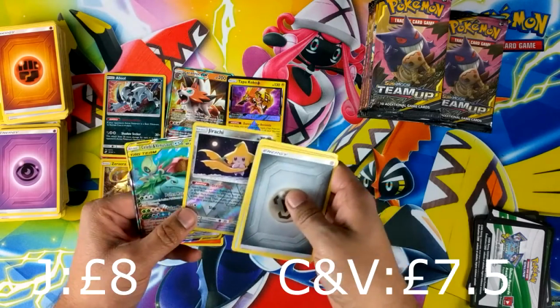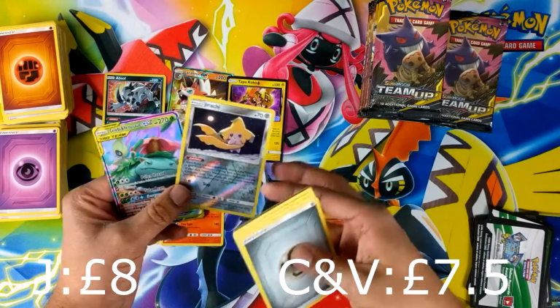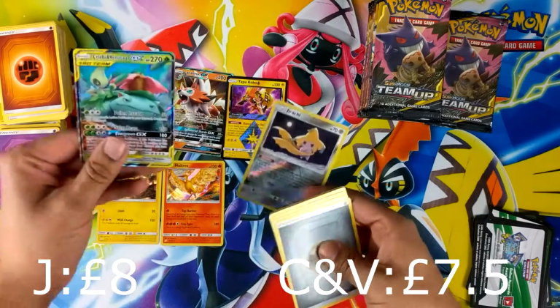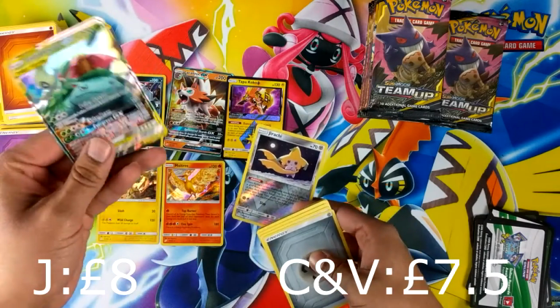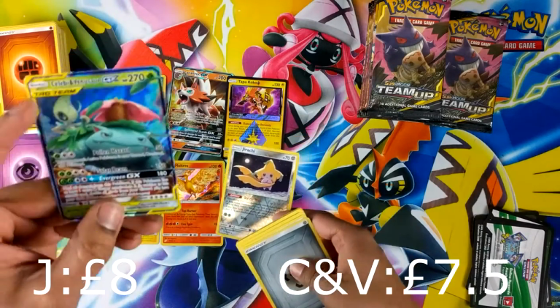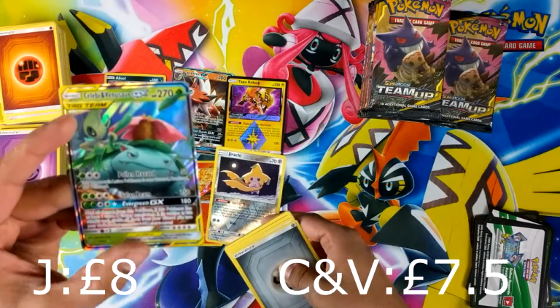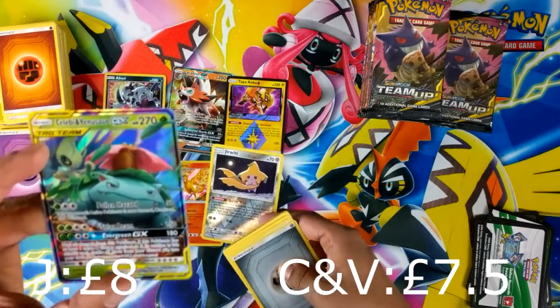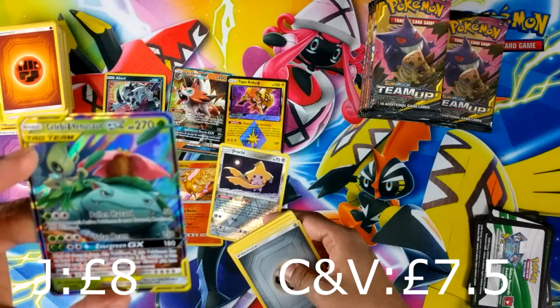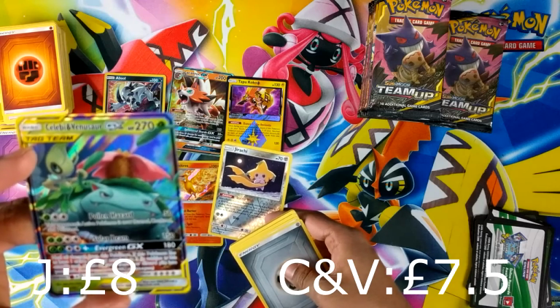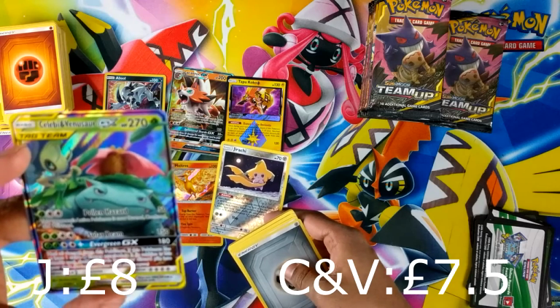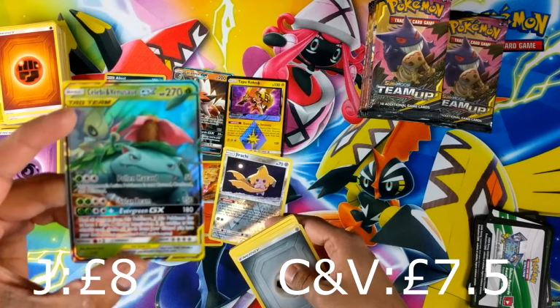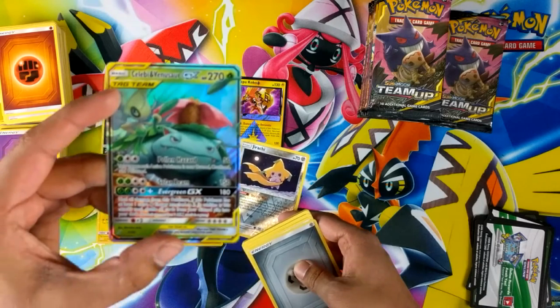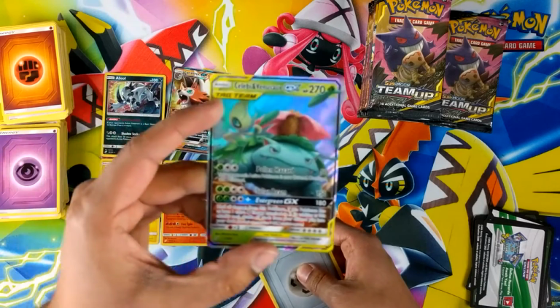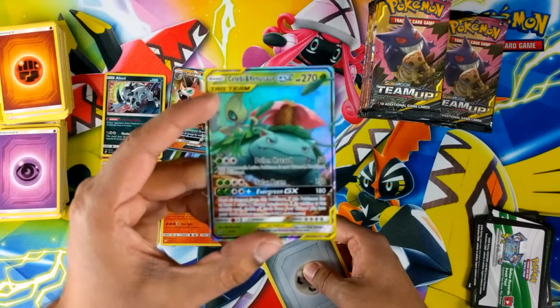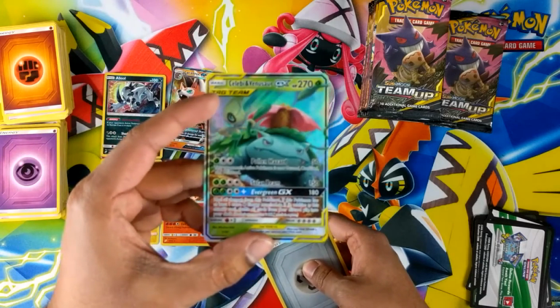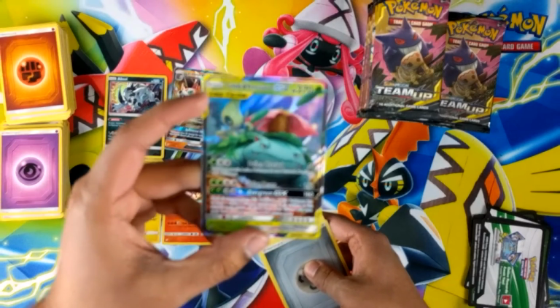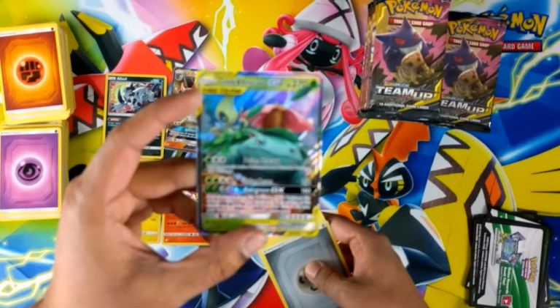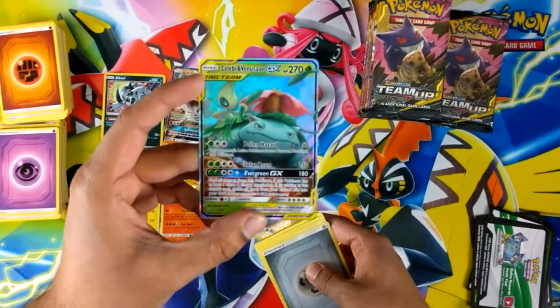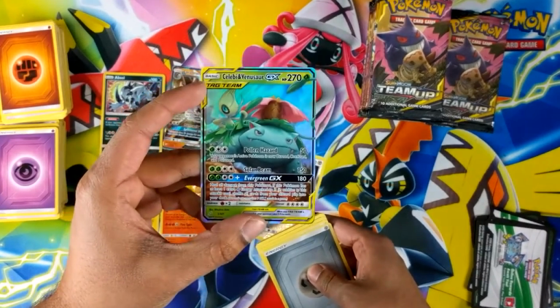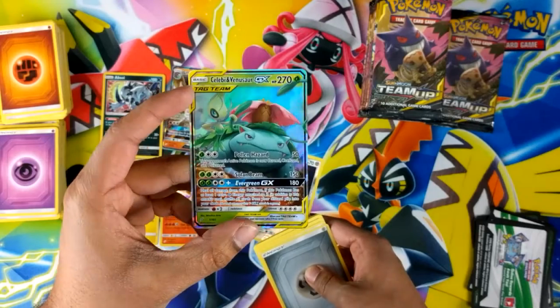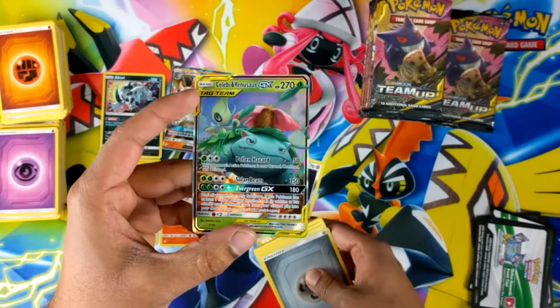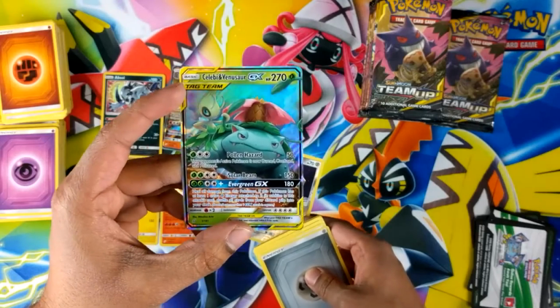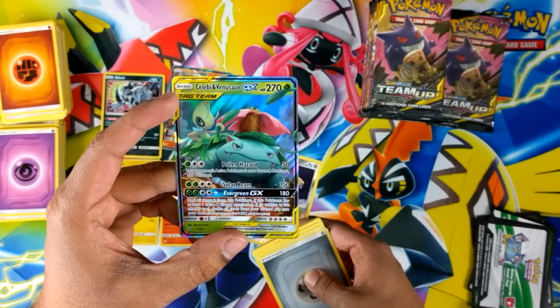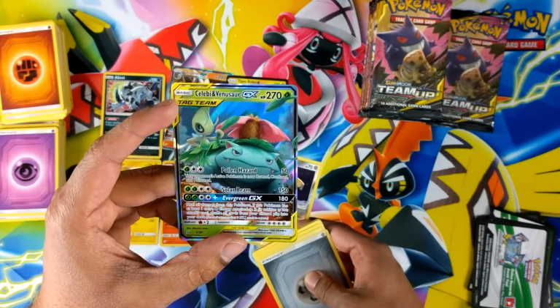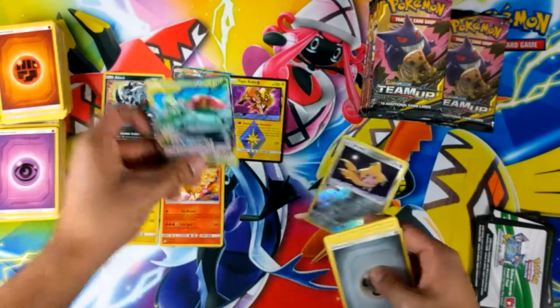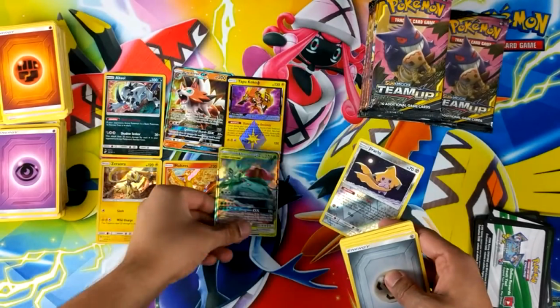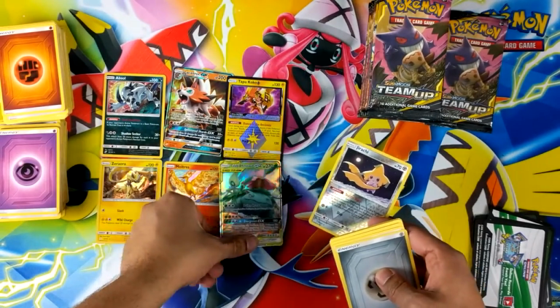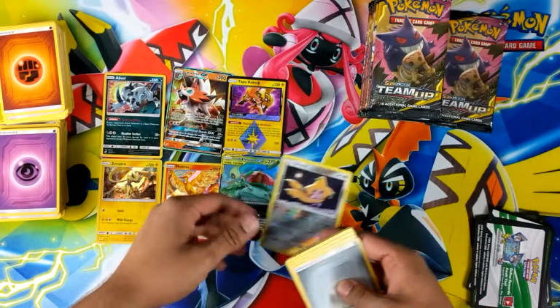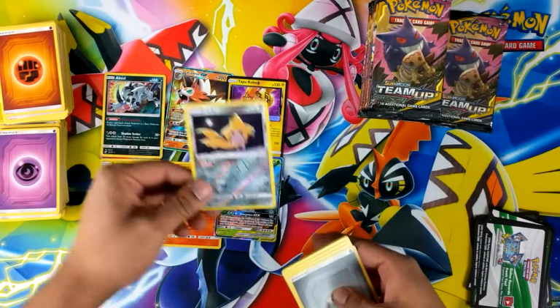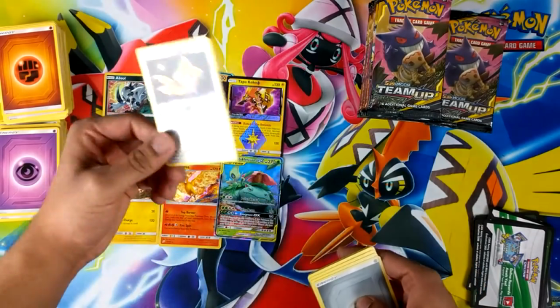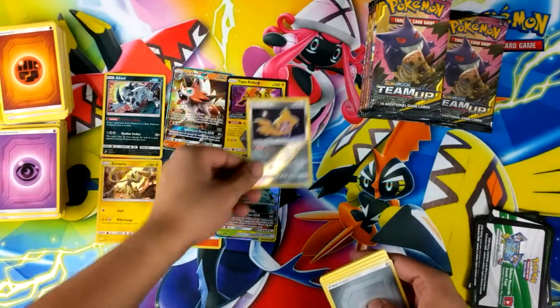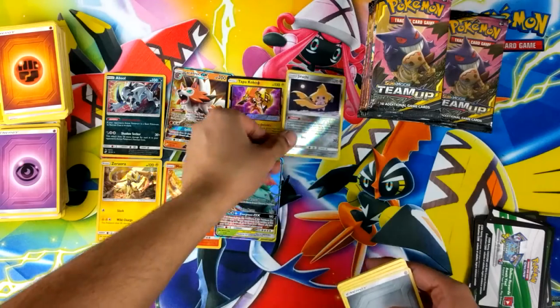Jirachi - apparently - Venusaur or Celebi, hmm. It's quite a nice card actually. Digging the GXs - apparently this one is worth something.